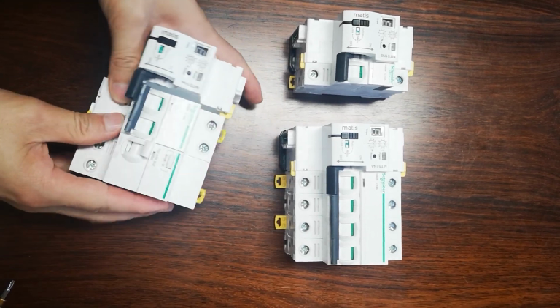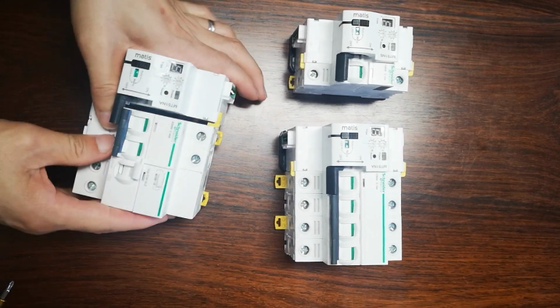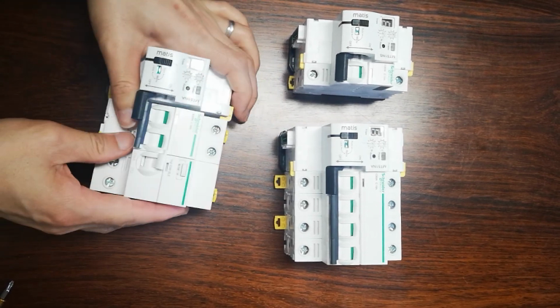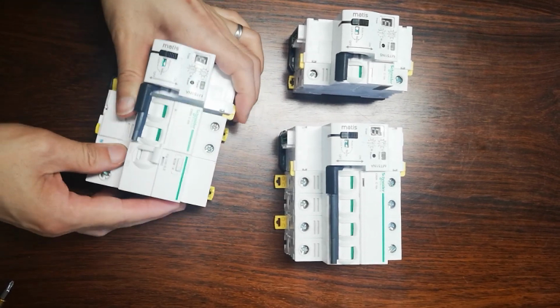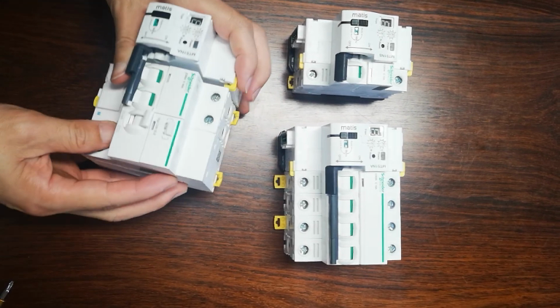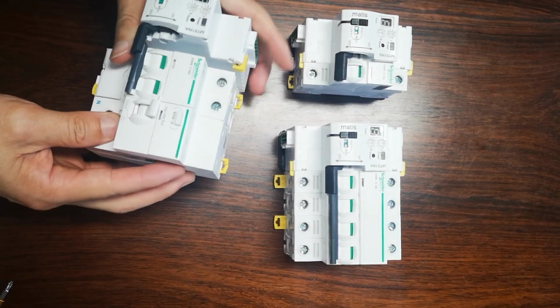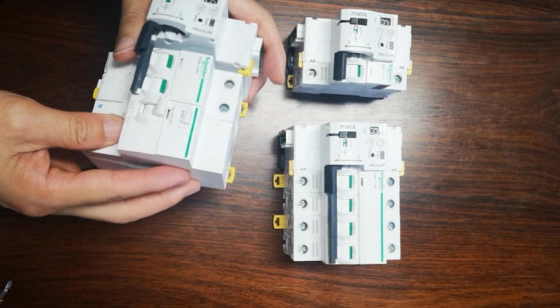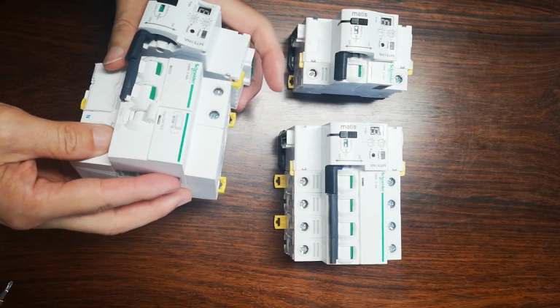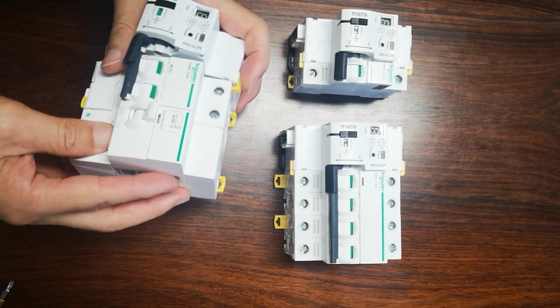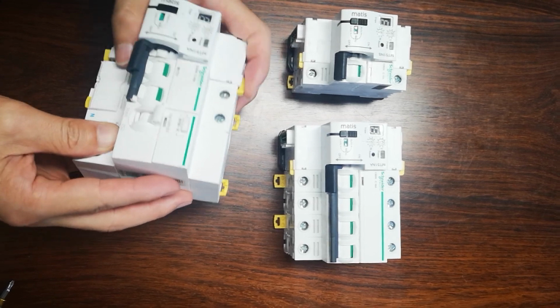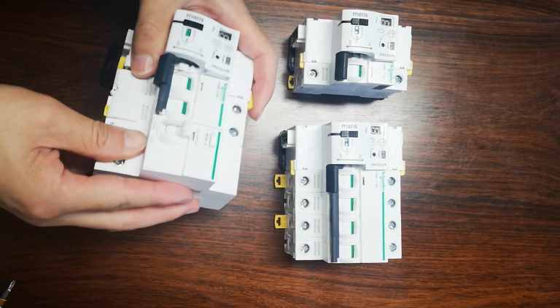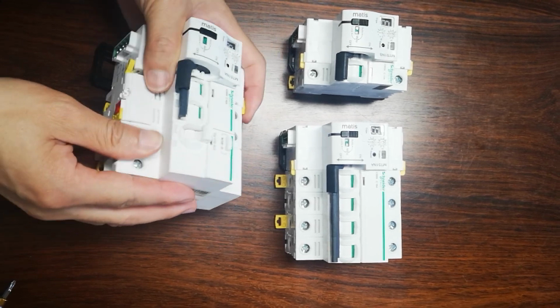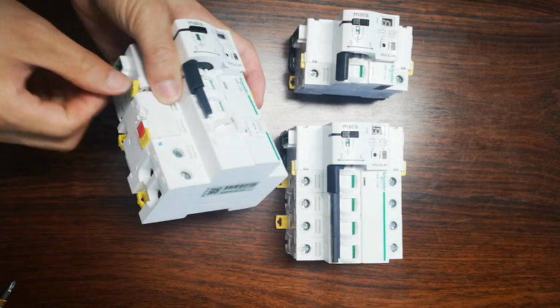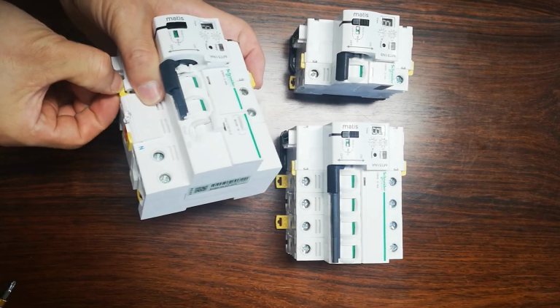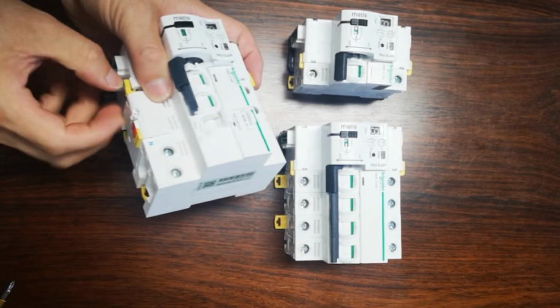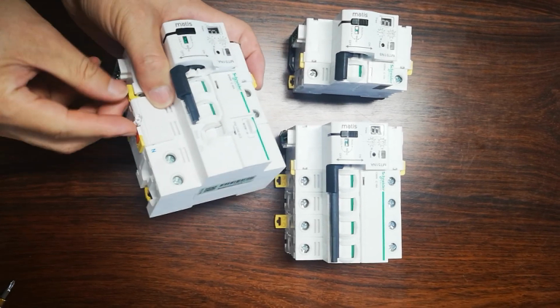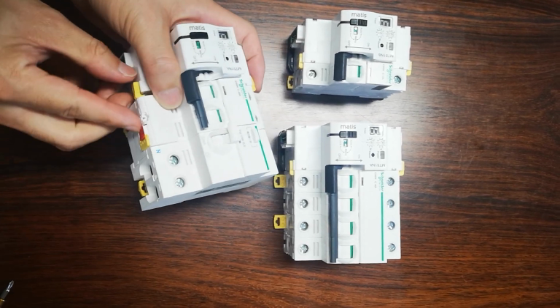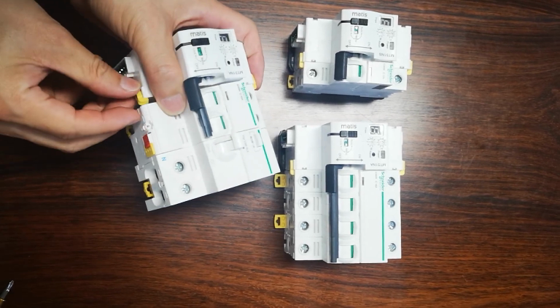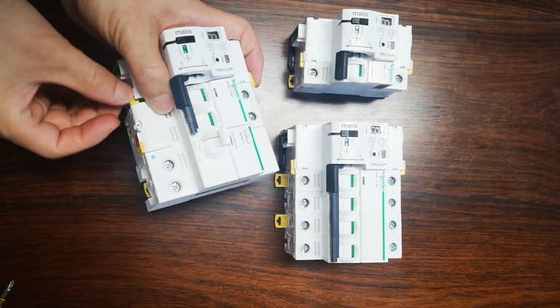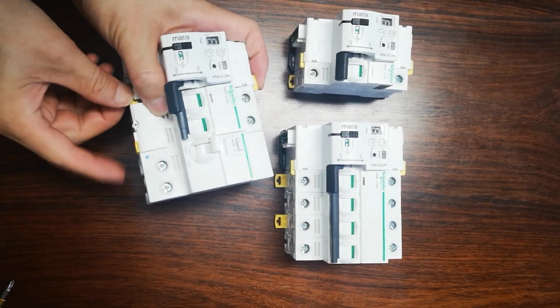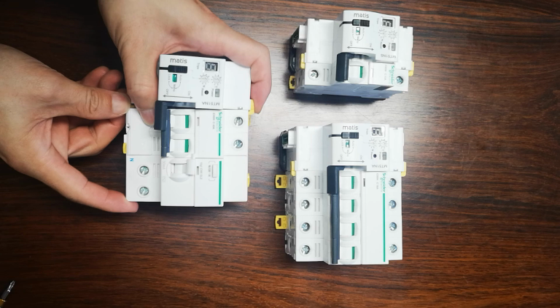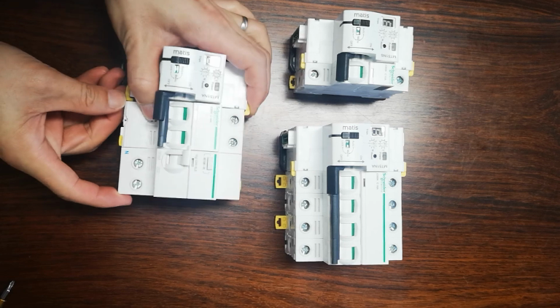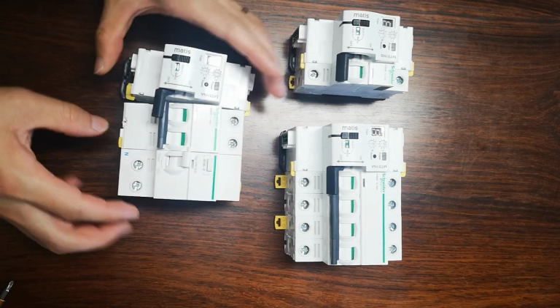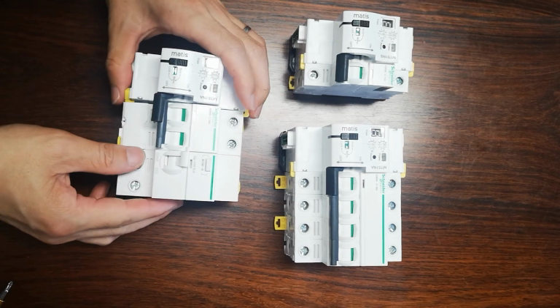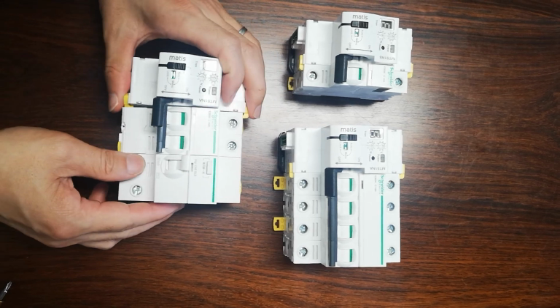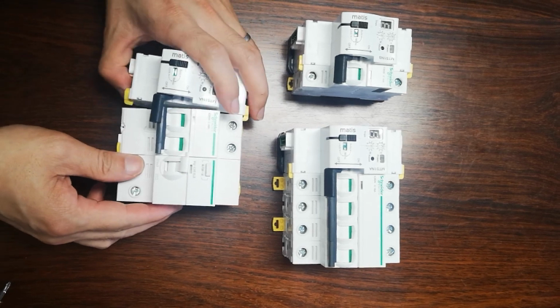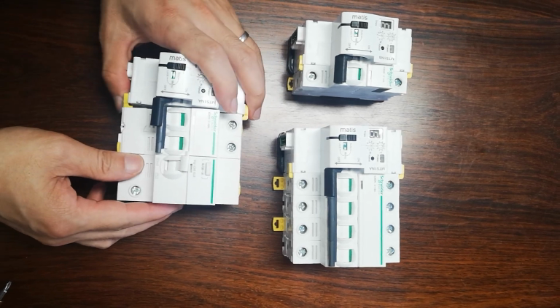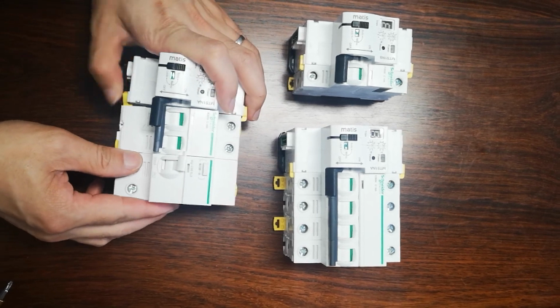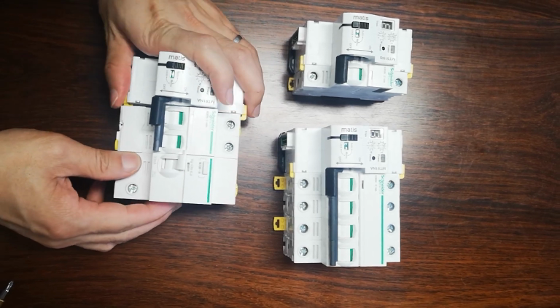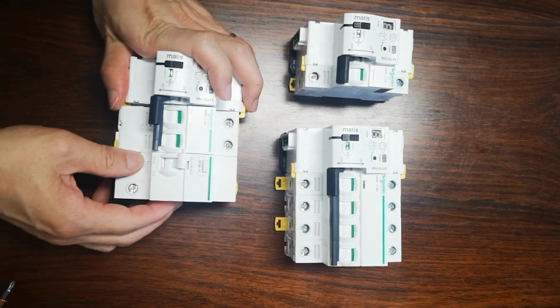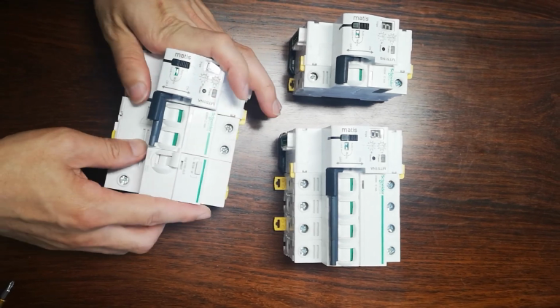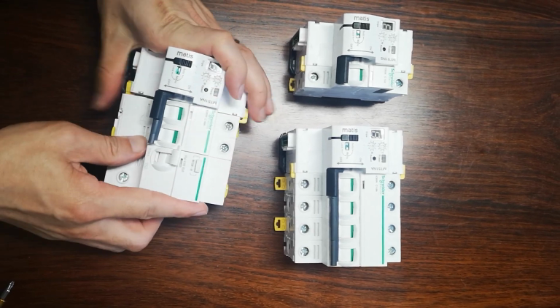And then, before that, you need to fix on this. And now we have also improved these little yellow clicks with the screws.